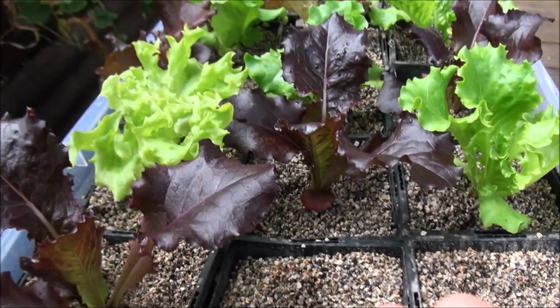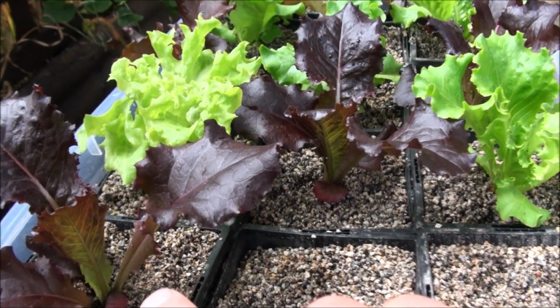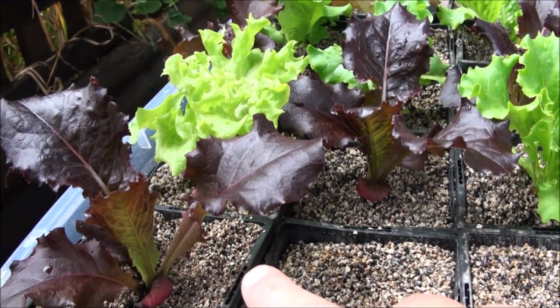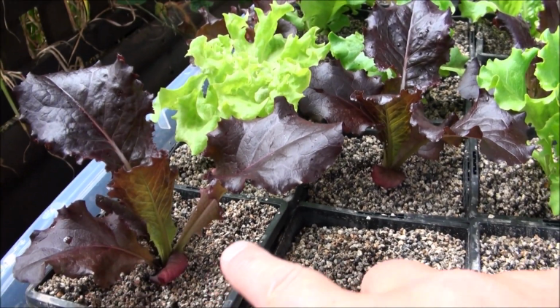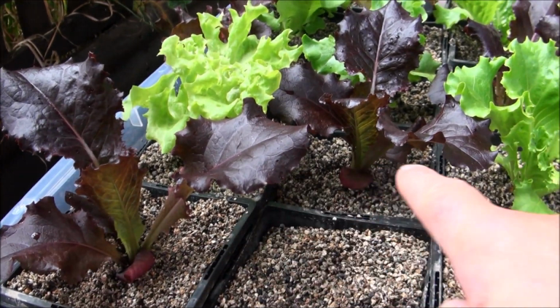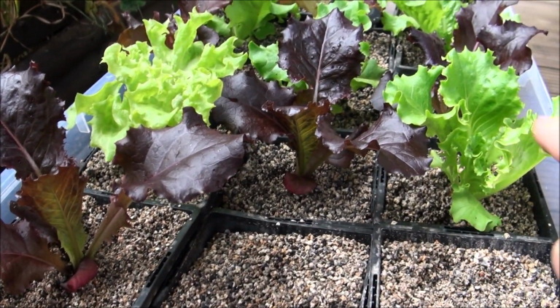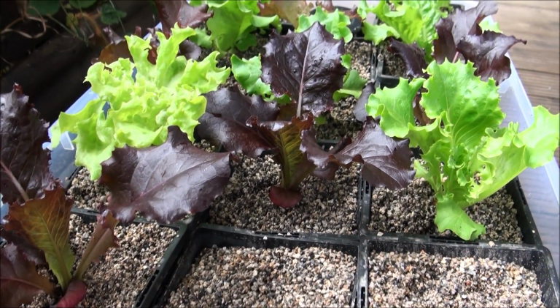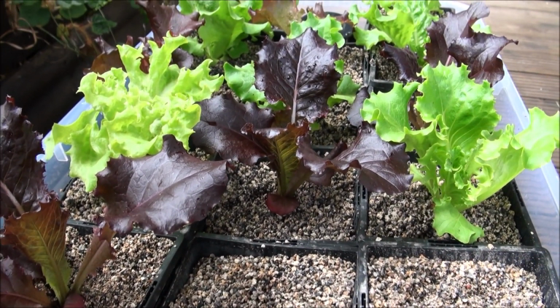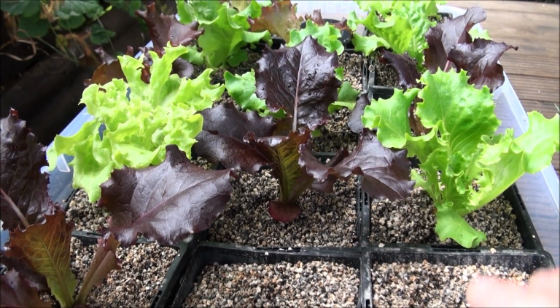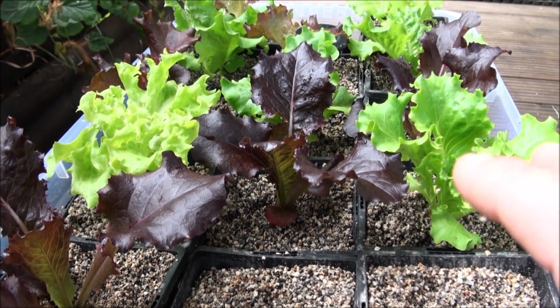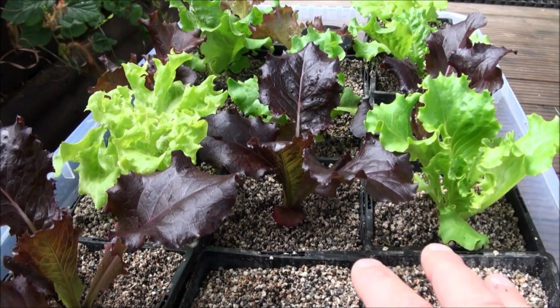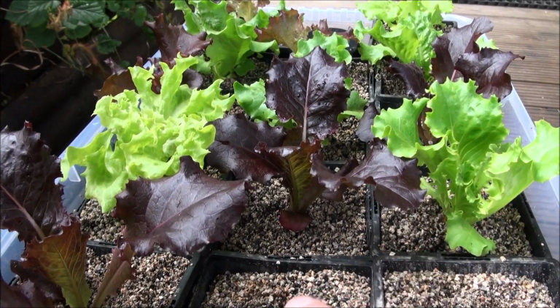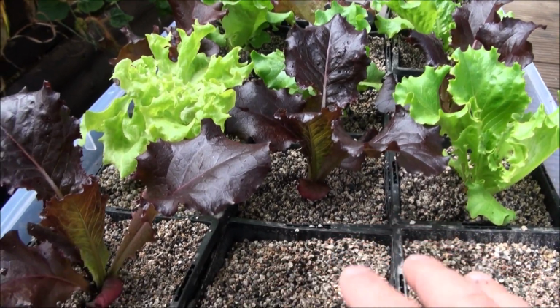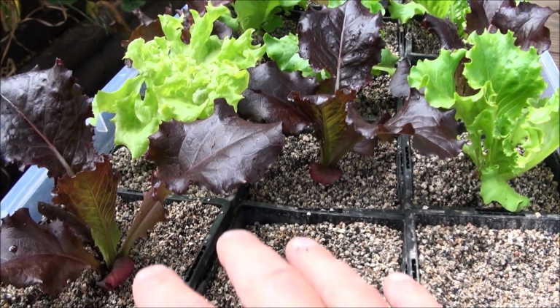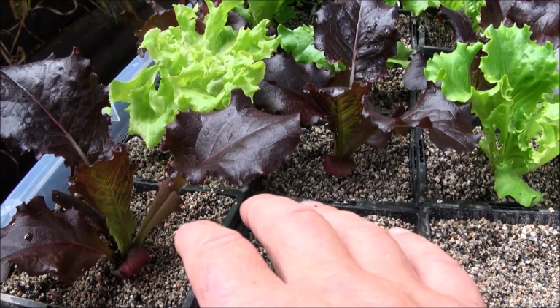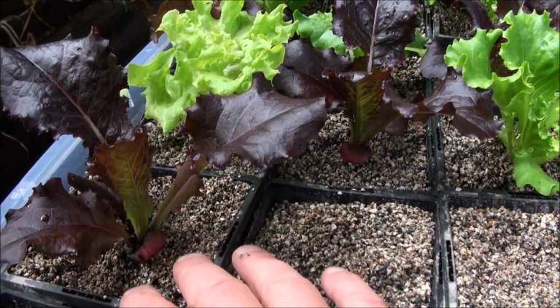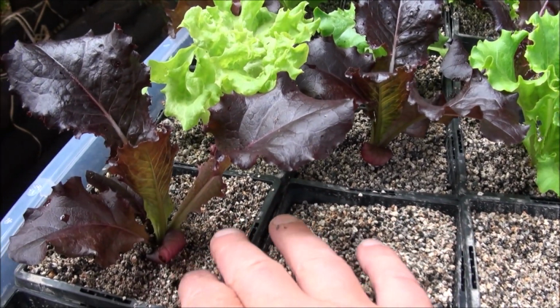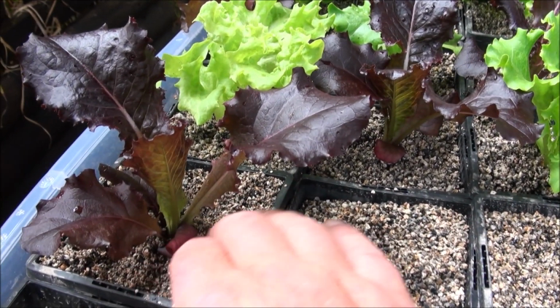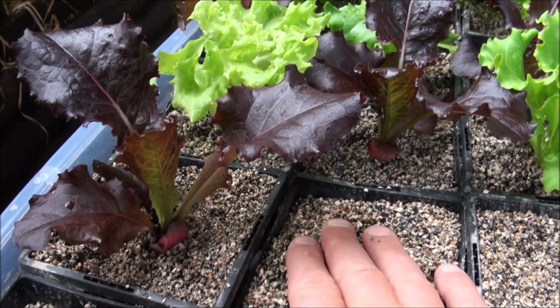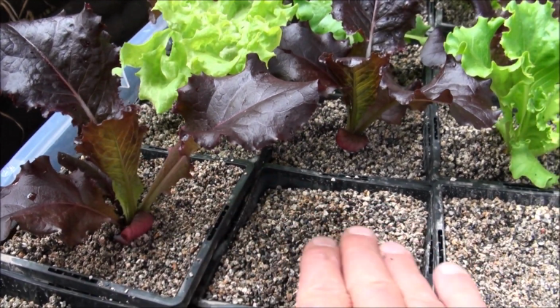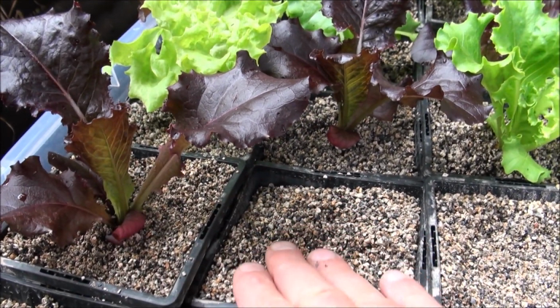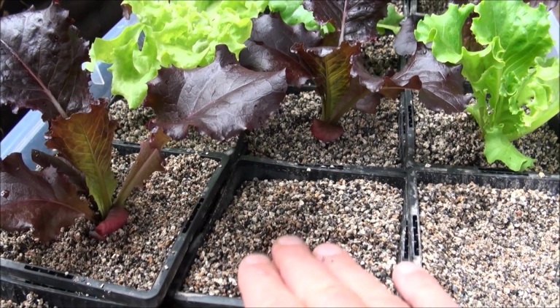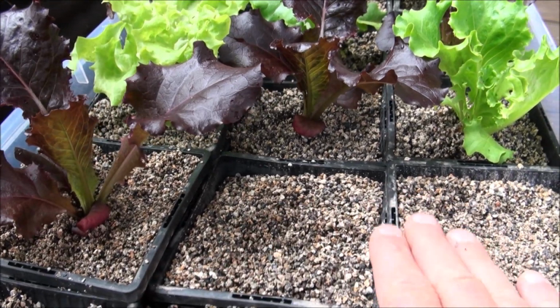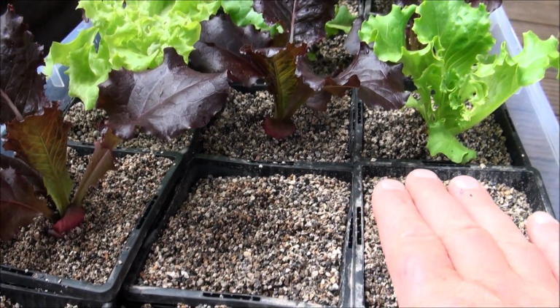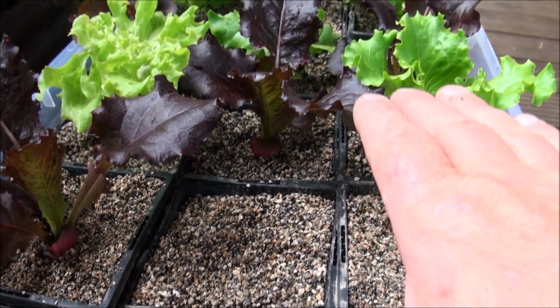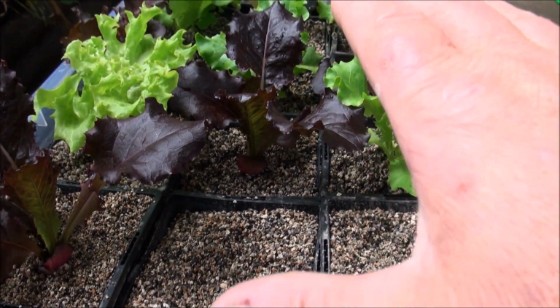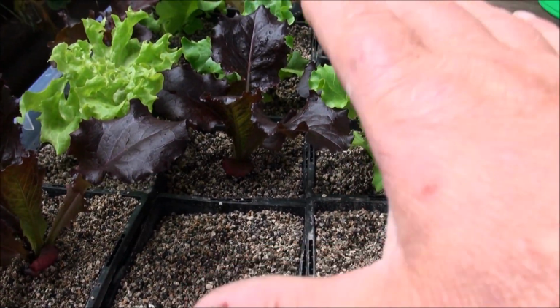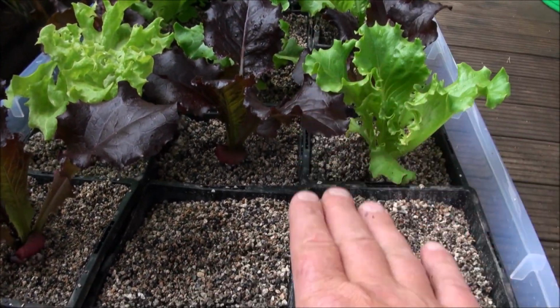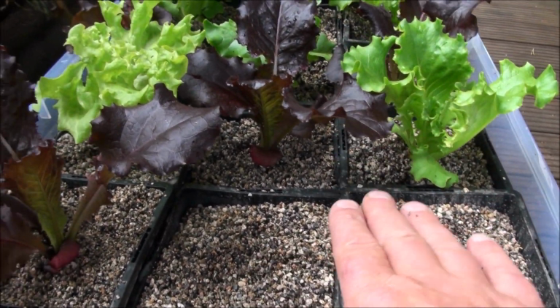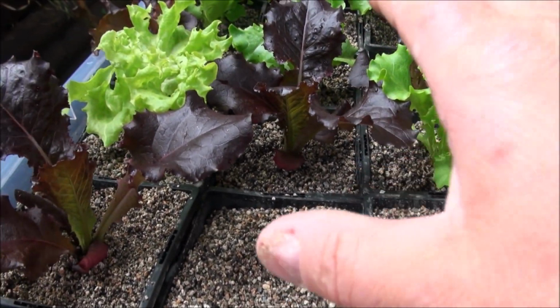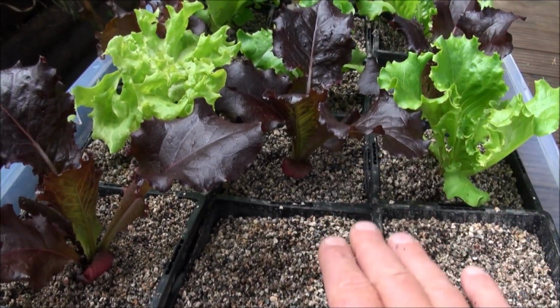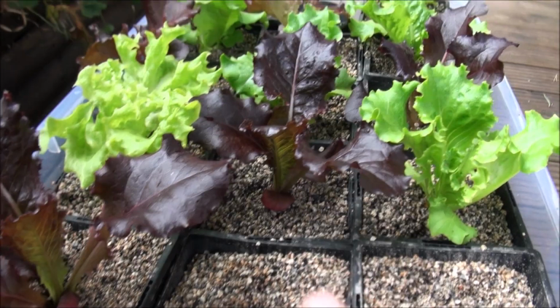It's basically something that drains quickly and doesn't hold on to too much moisture. You don't want it to hold too much moisture, otherwise the roots will start to rot. I want as much oxygen and bacteria in the roots and in all this media as possible. So every time the water comes up, it gets fed and drains out.